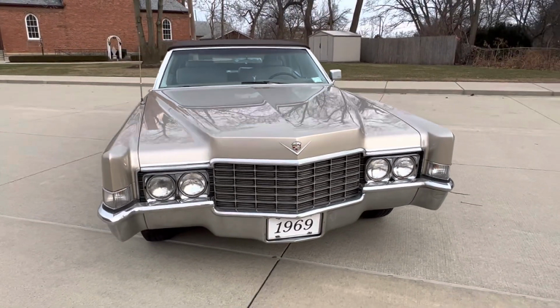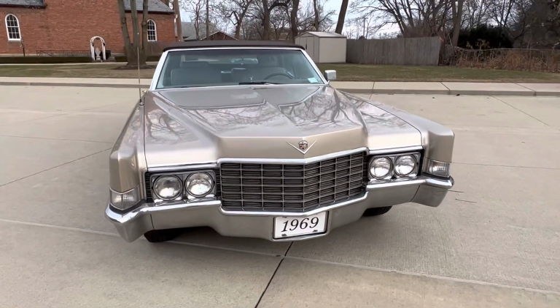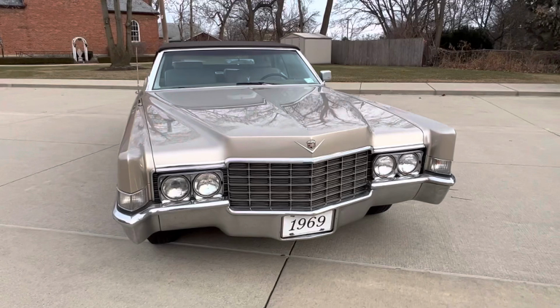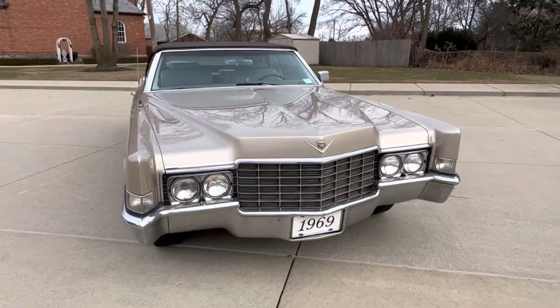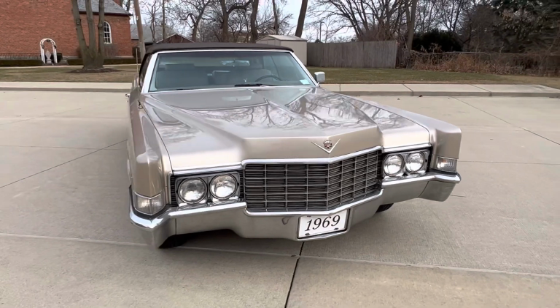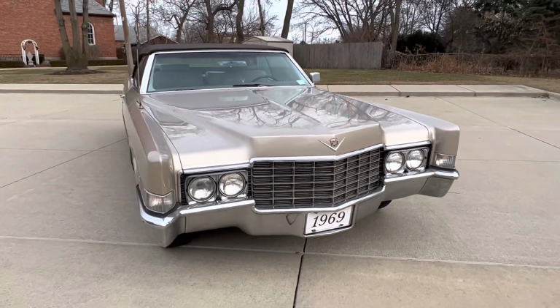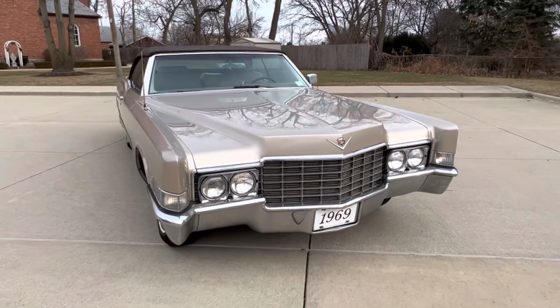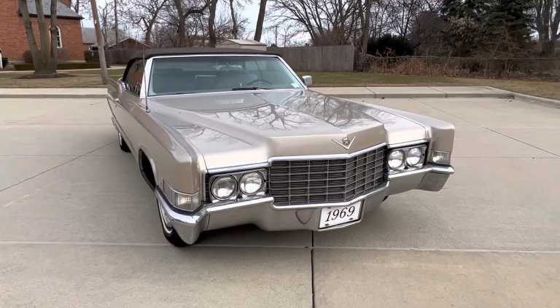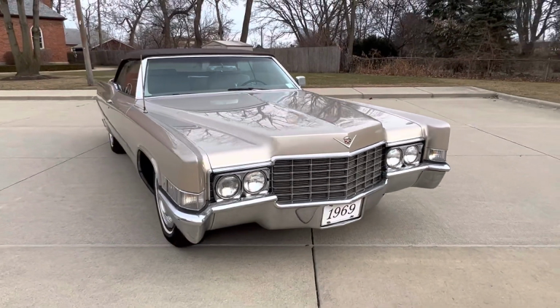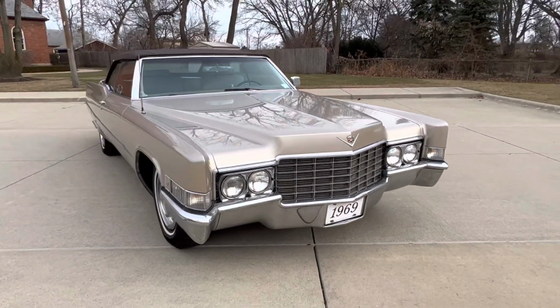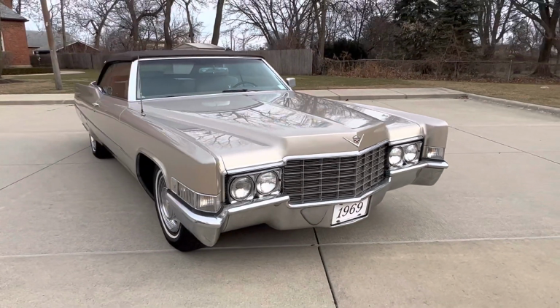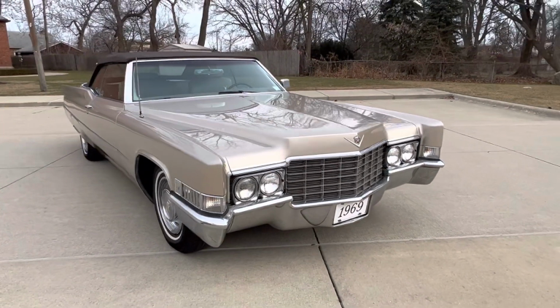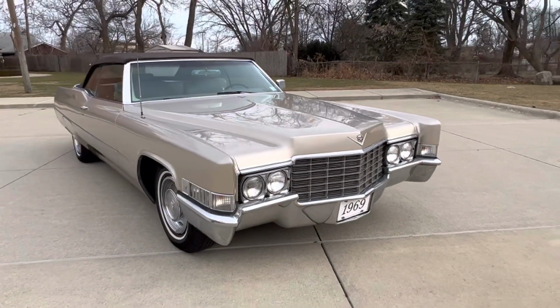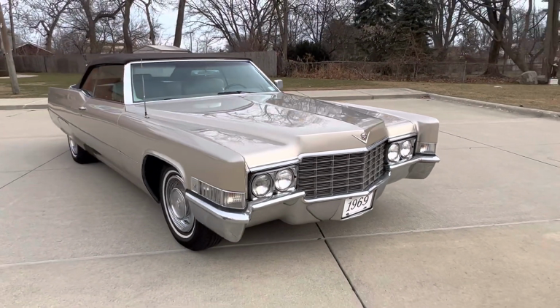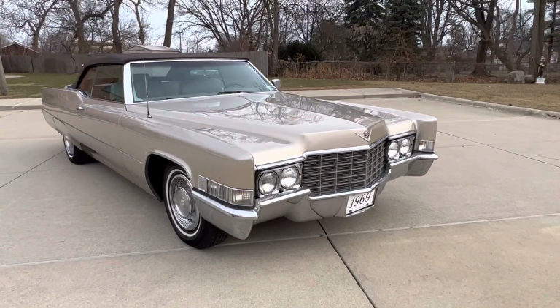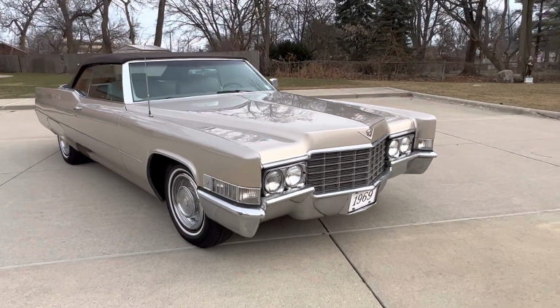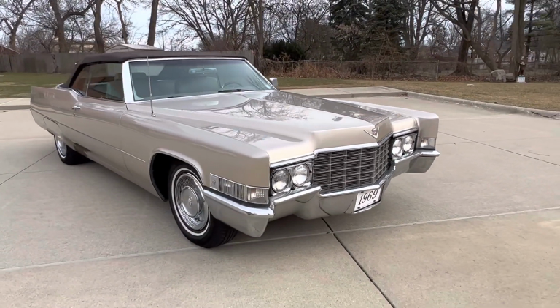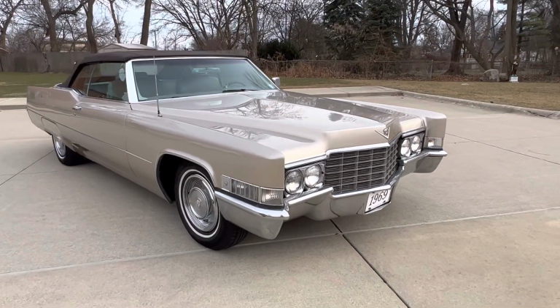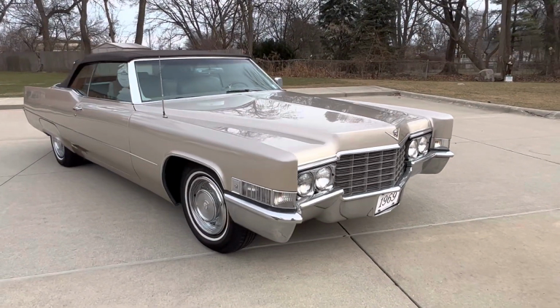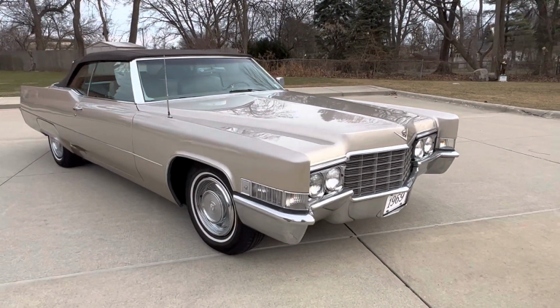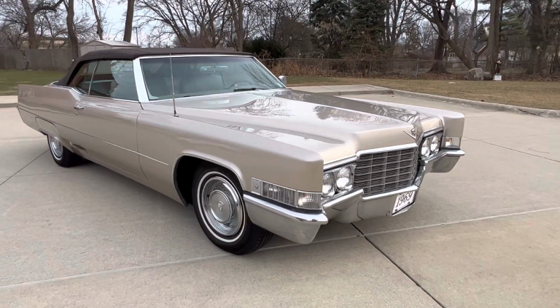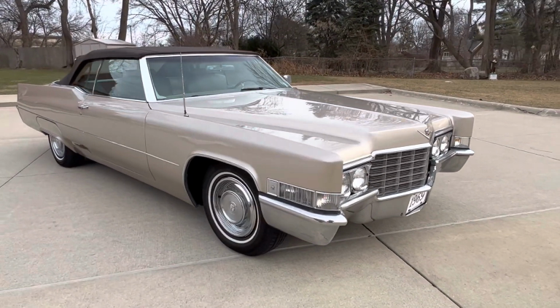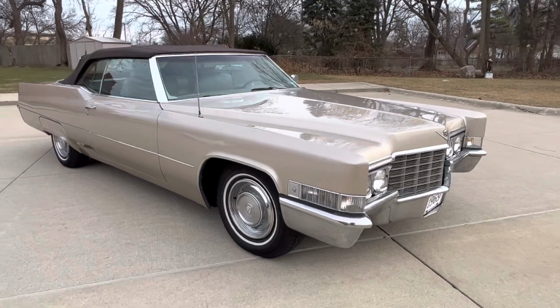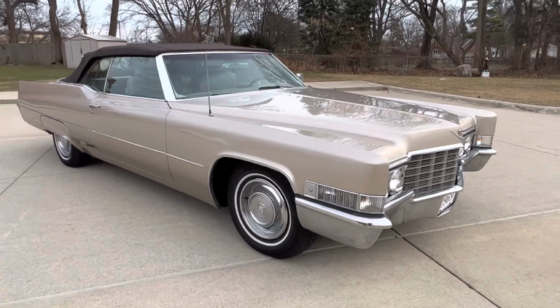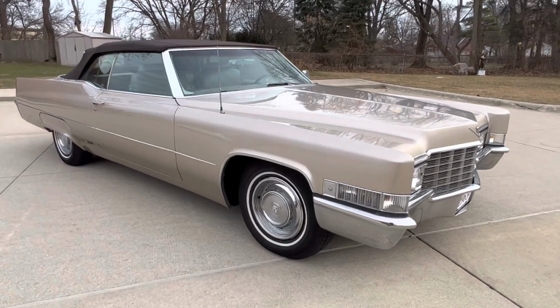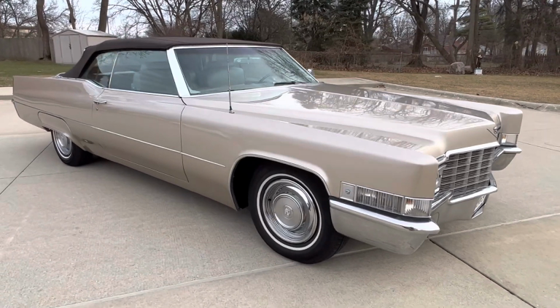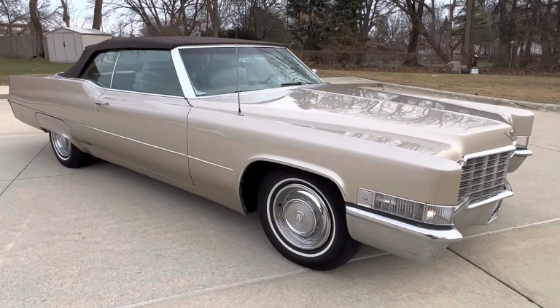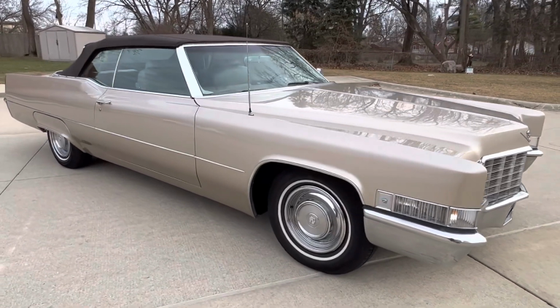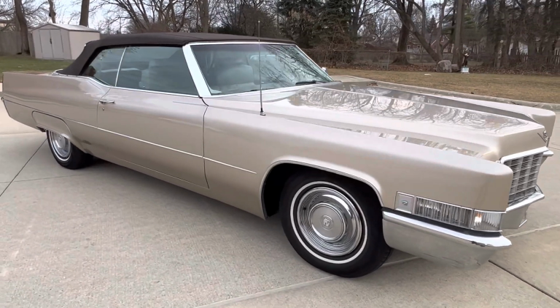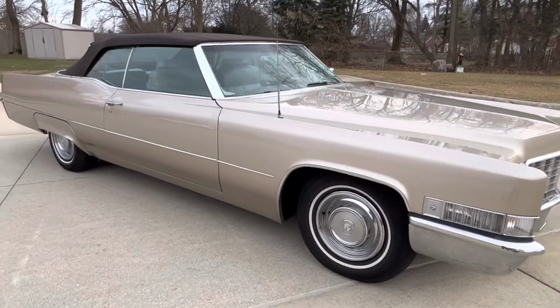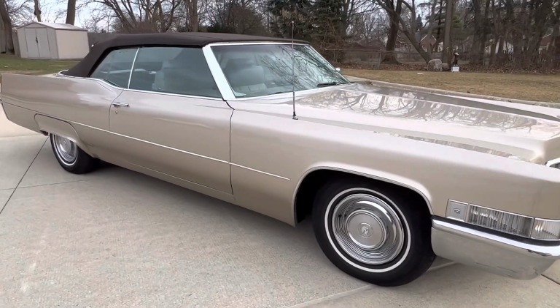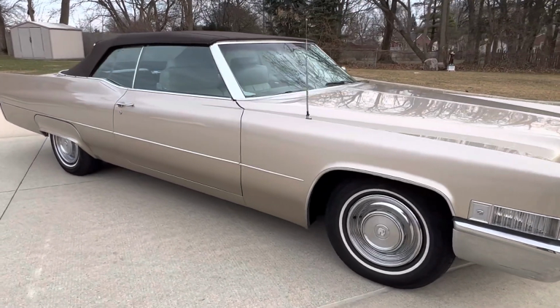It has been repainted with a newer top. Original interior with a new carpet kit. Original chrome and trim, factory 15-inch wheels and wheel covers.